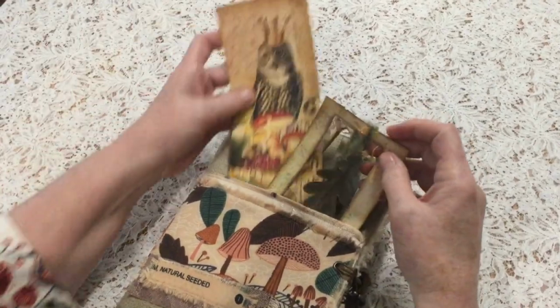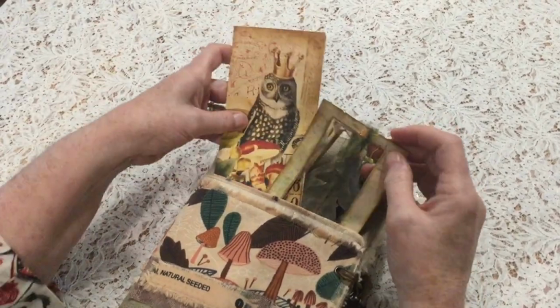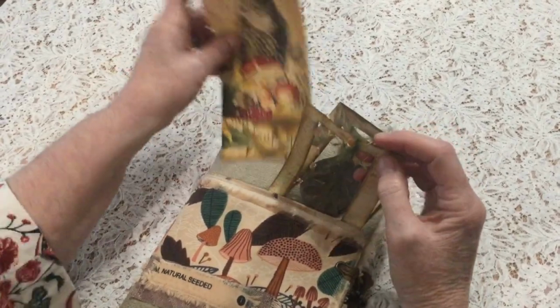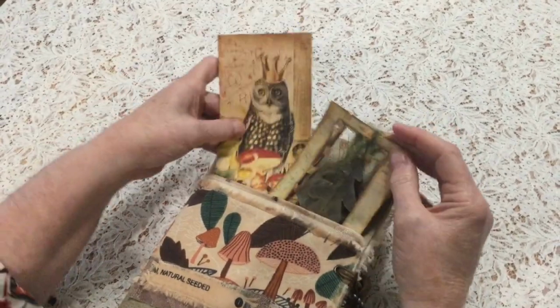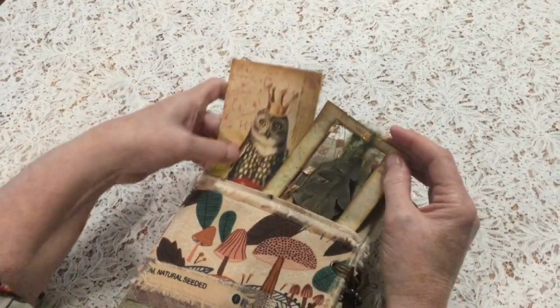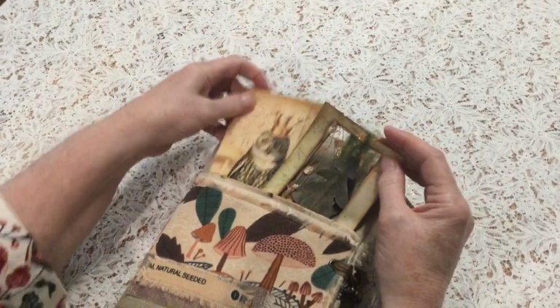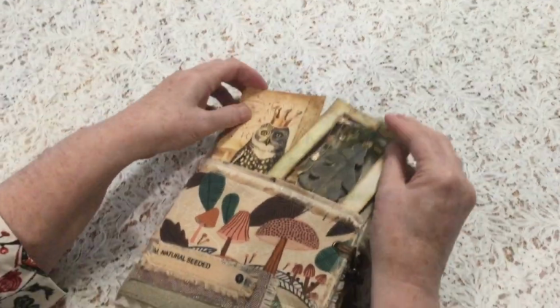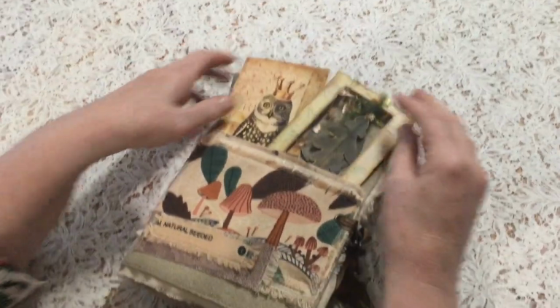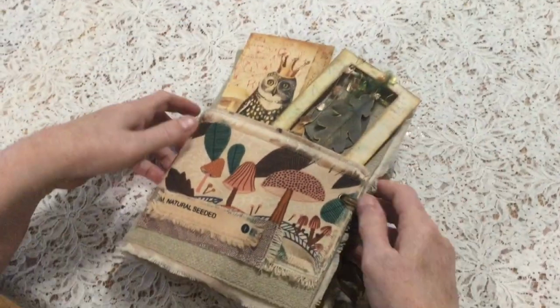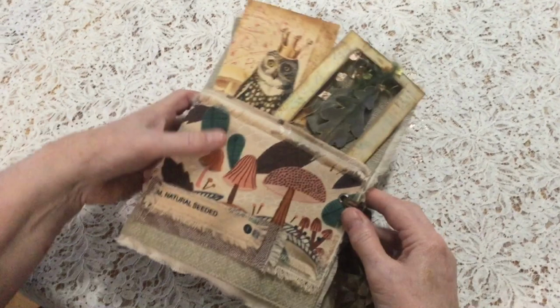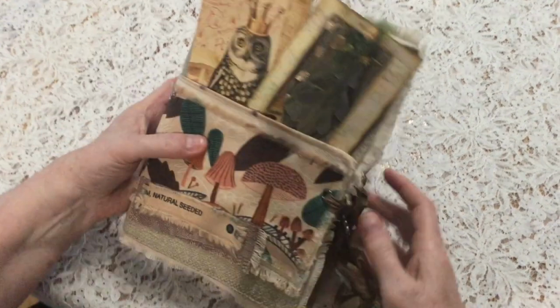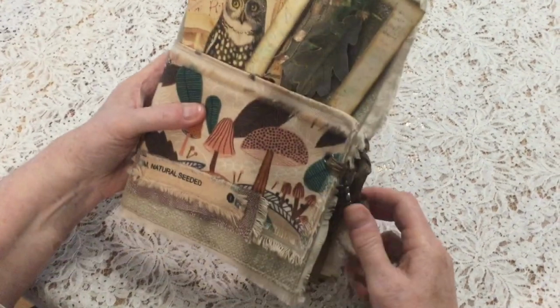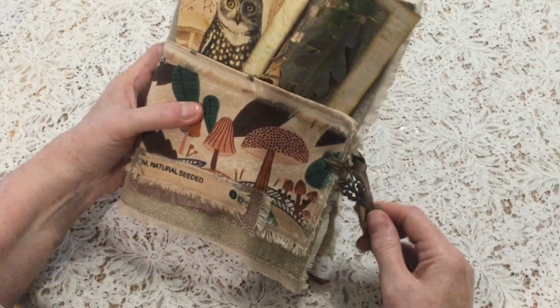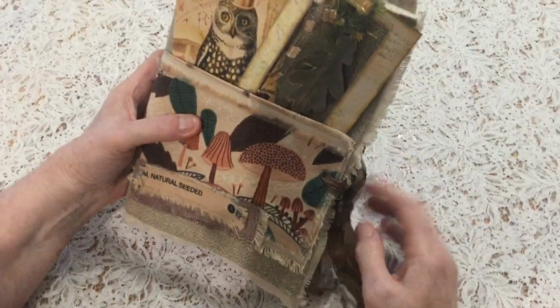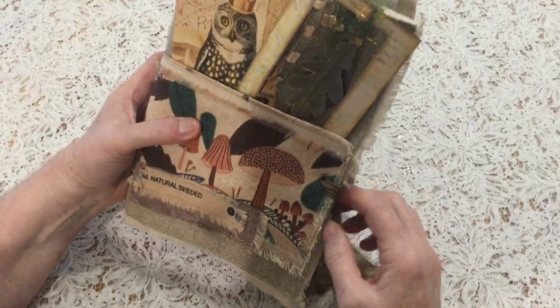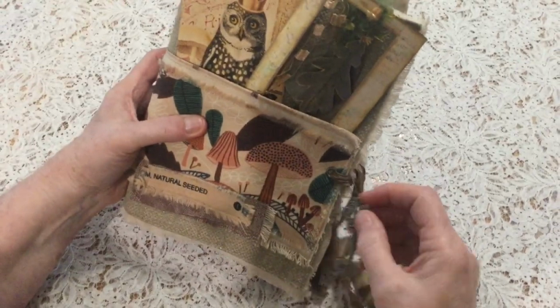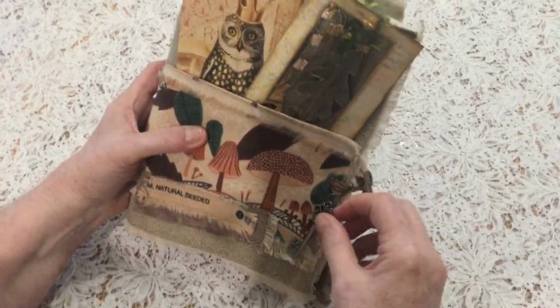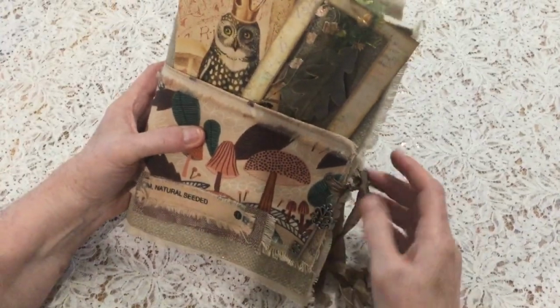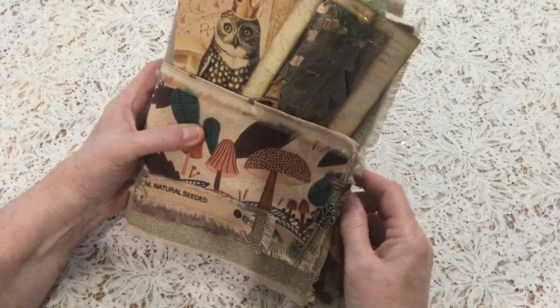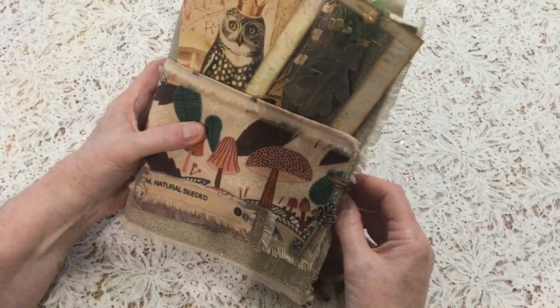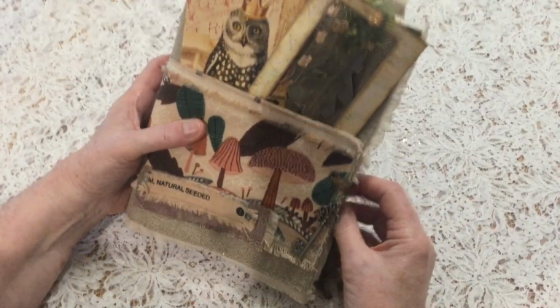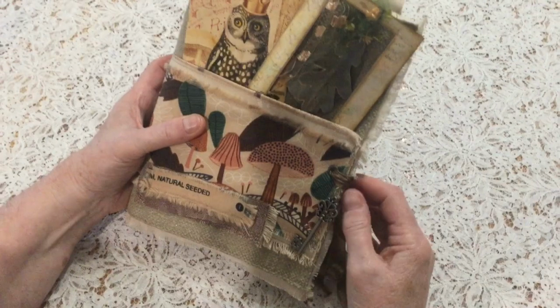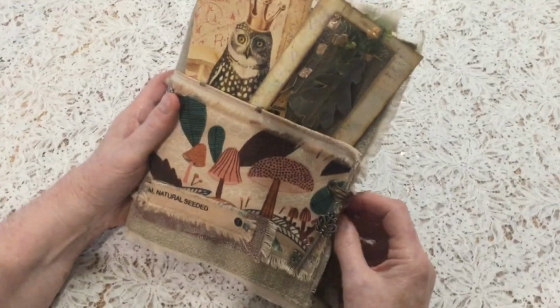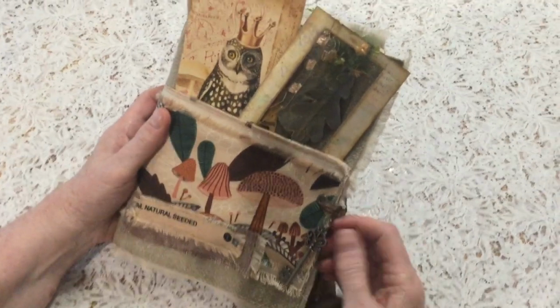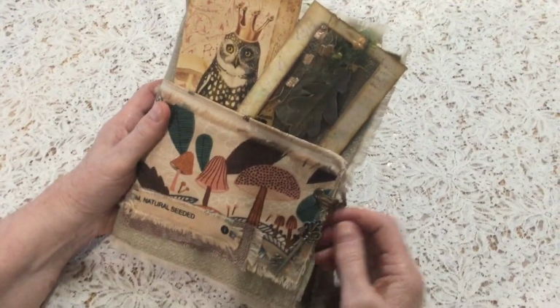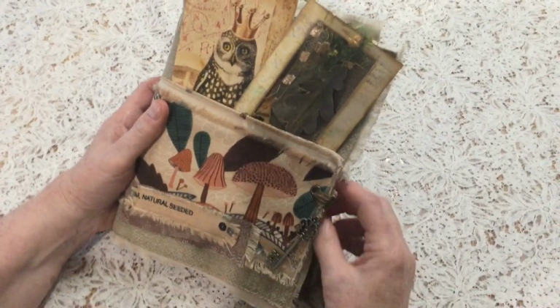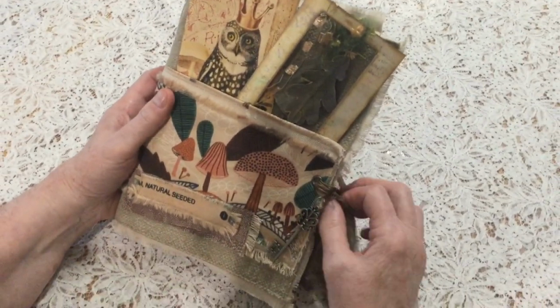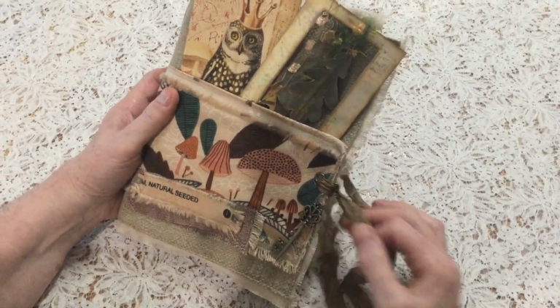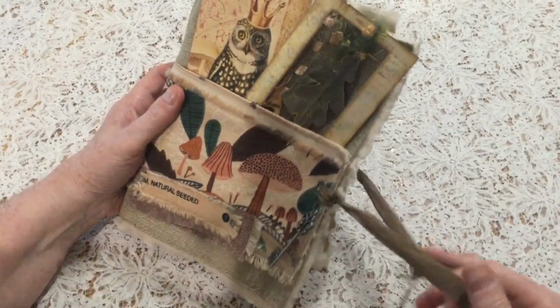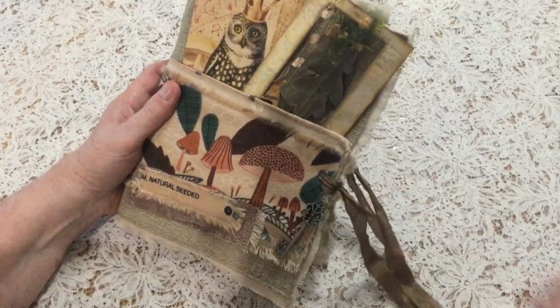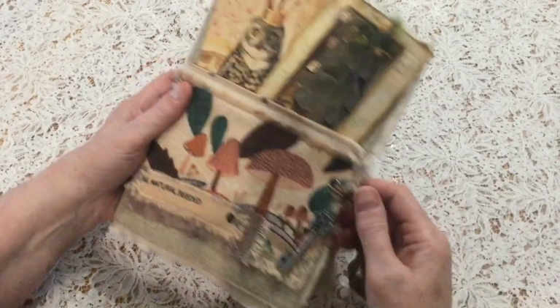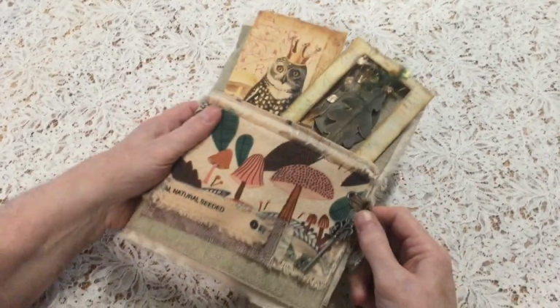So we have a sense of timelessness, nature, textures and layers - the themes that go through this journal. And a key - of course we need a key to enter this magical forest.